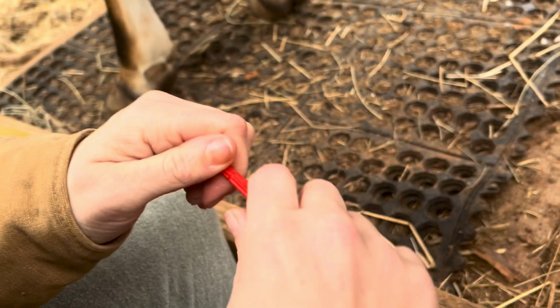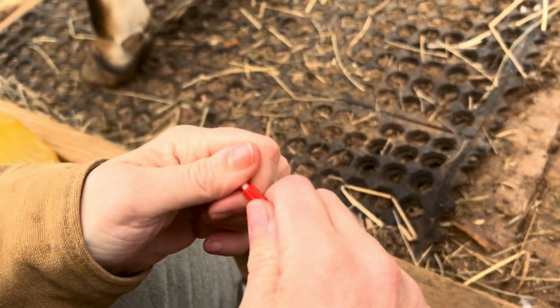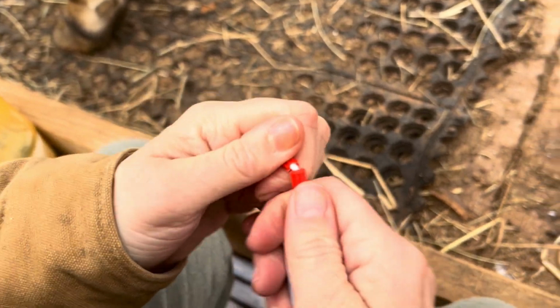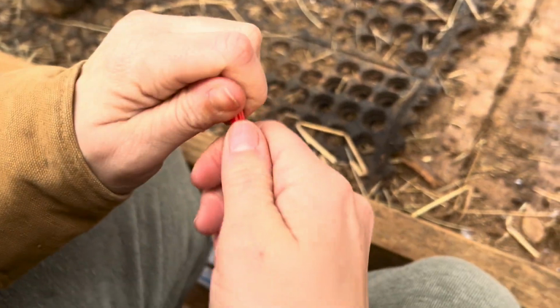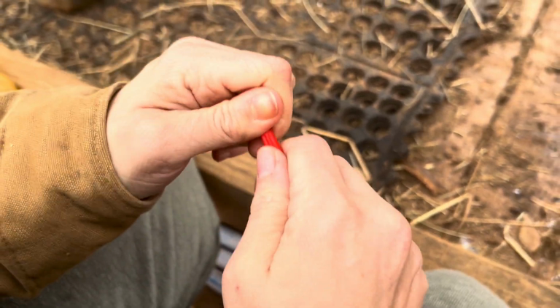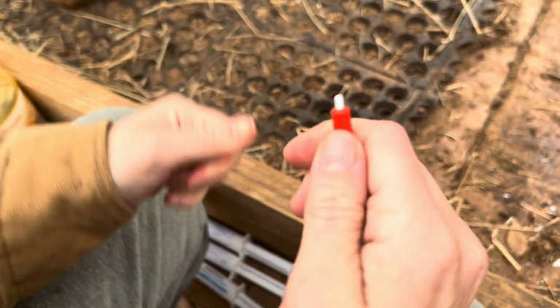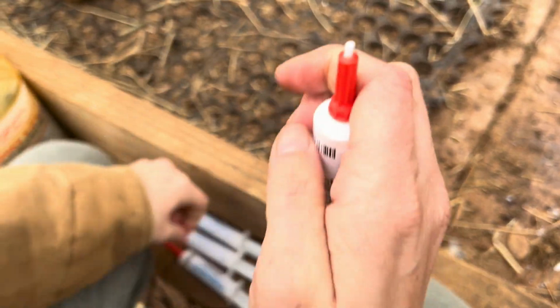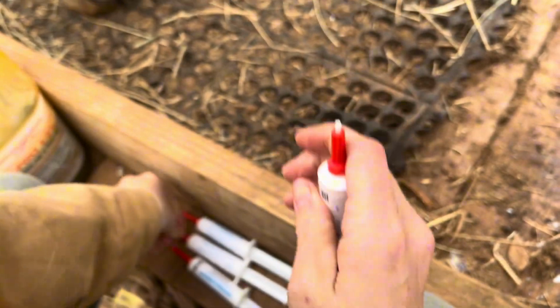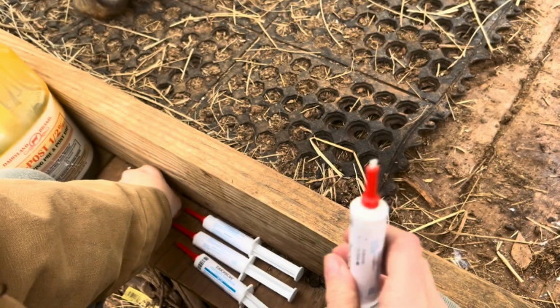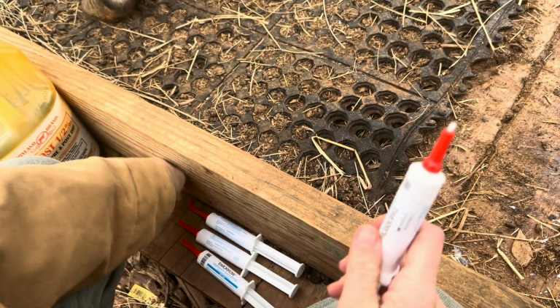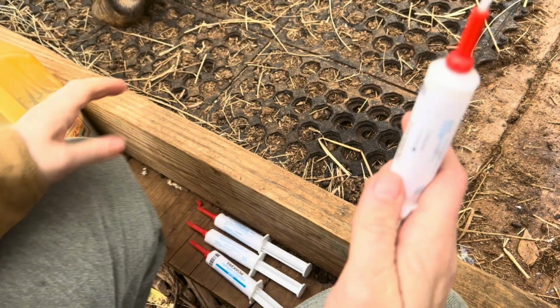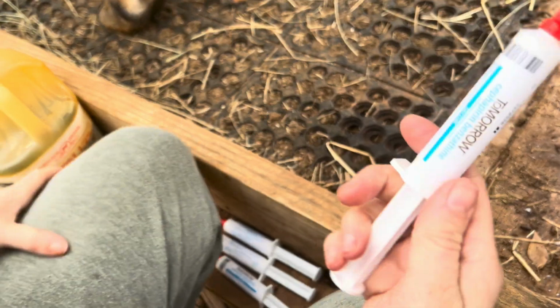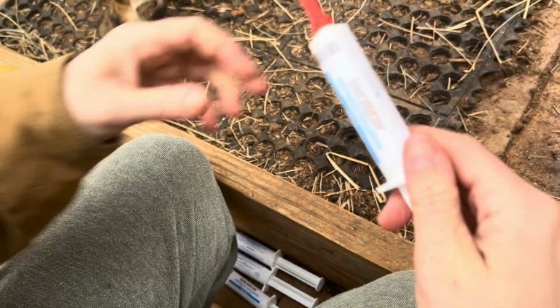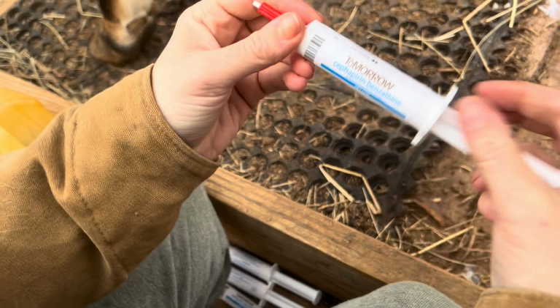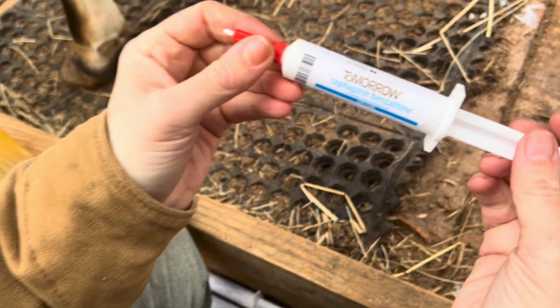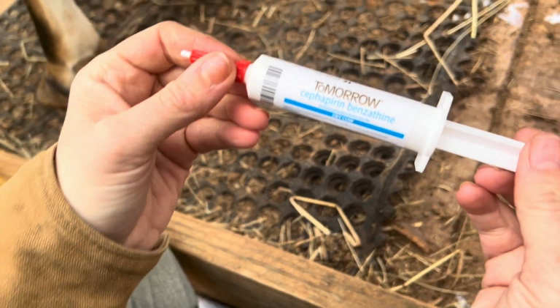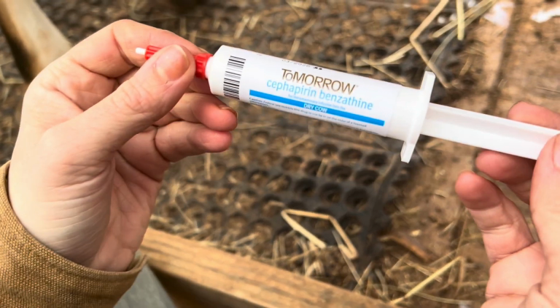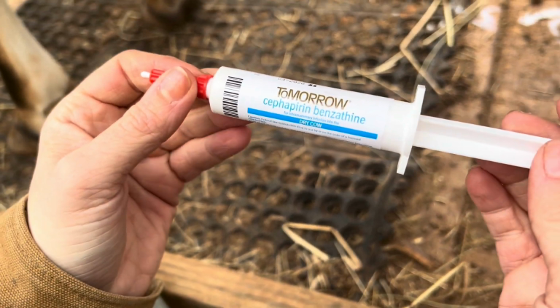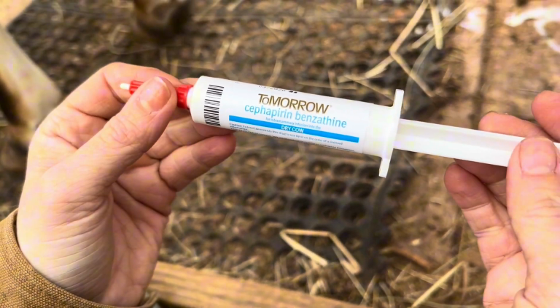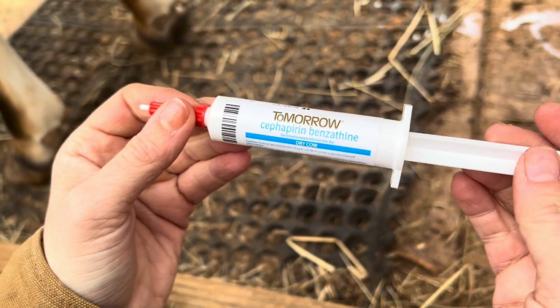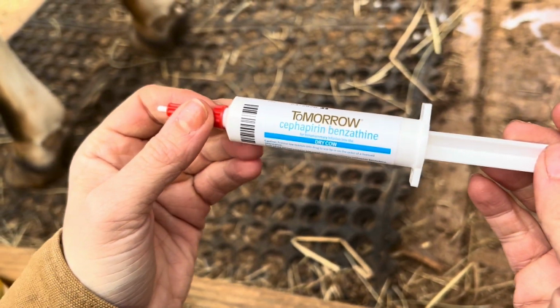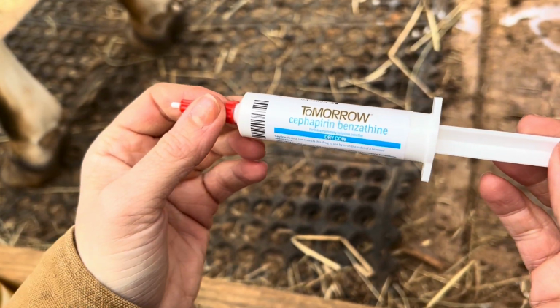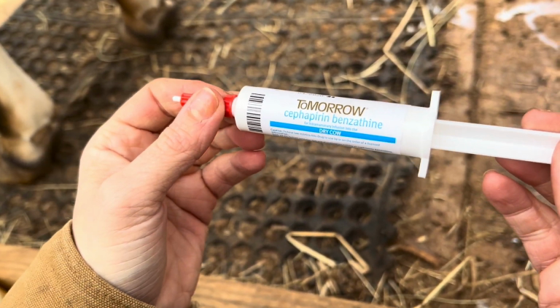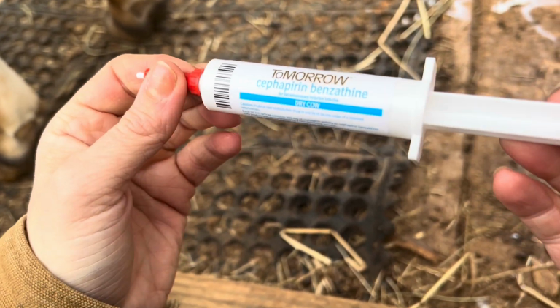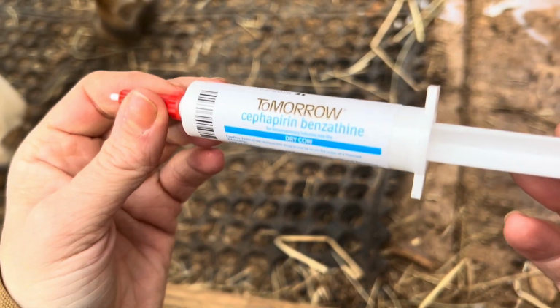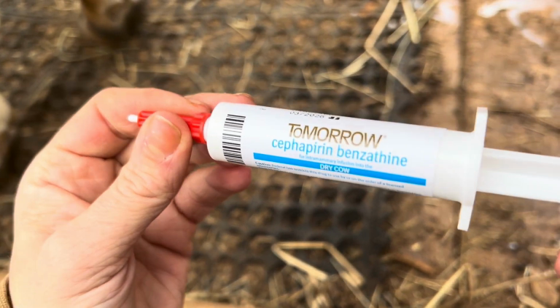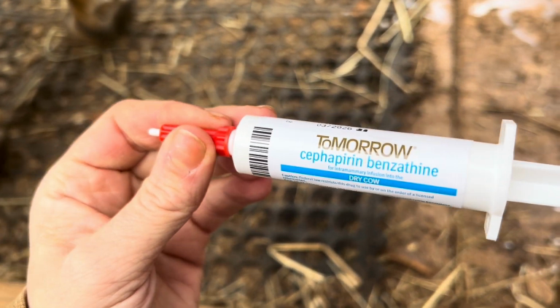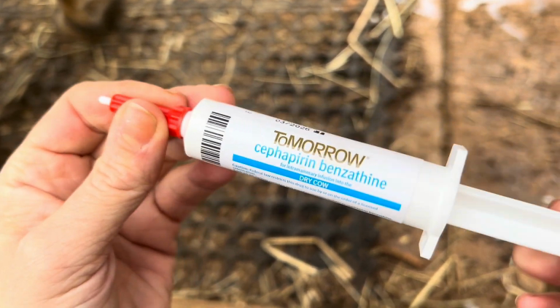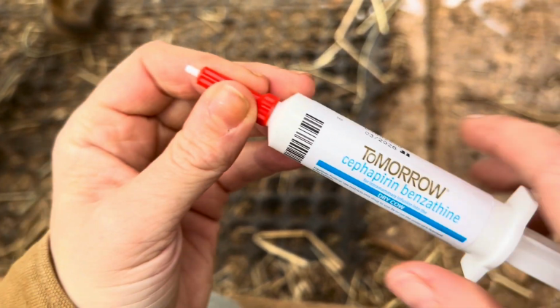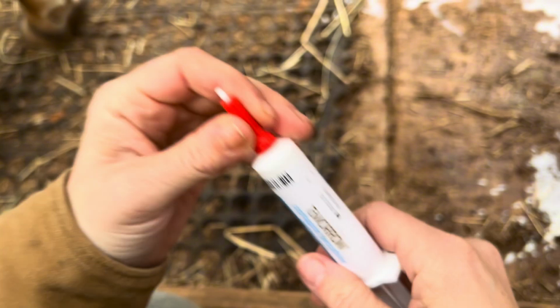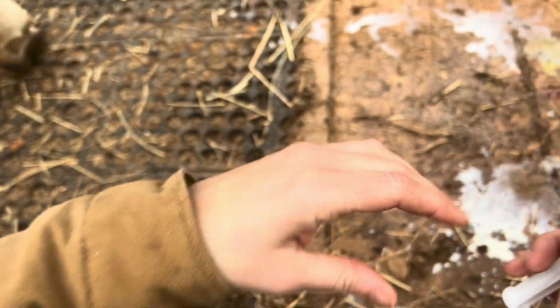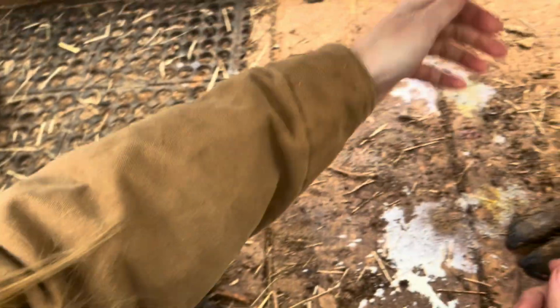It's now important to ensure that you're using the right treatment. In this case, we're using tomorrow treatment in order to prevent mastitis during the dry-off period, not to be confused with today treatment, which is used to treat a current mastitis infection.